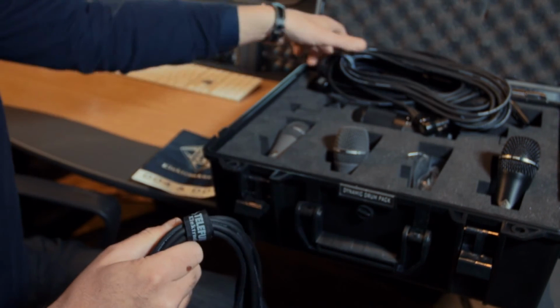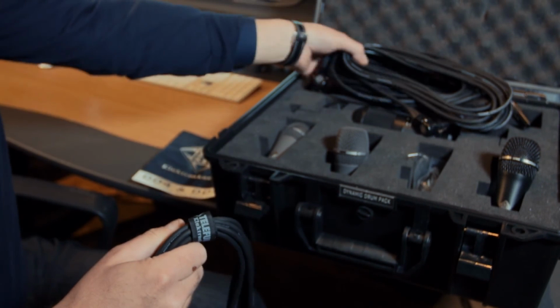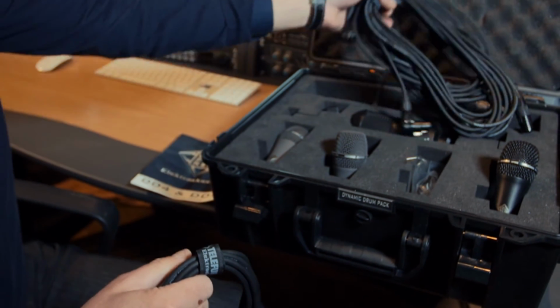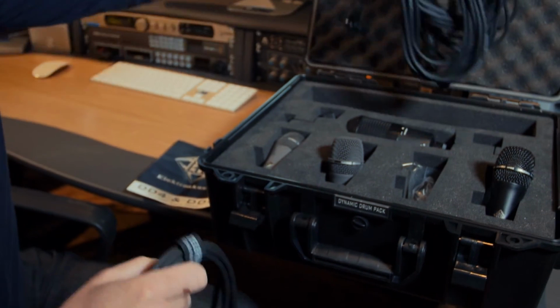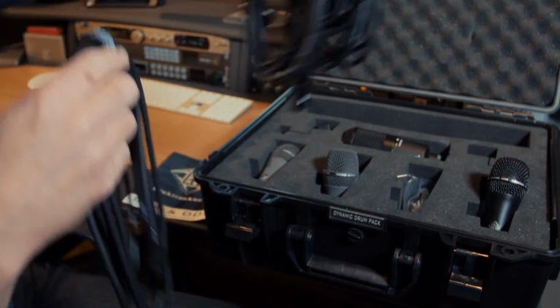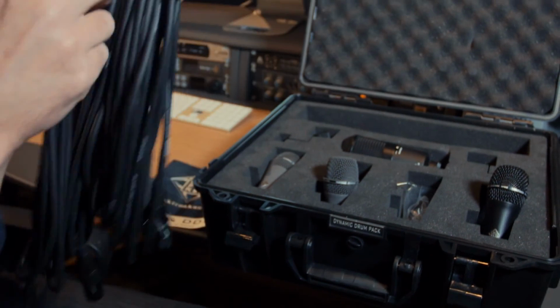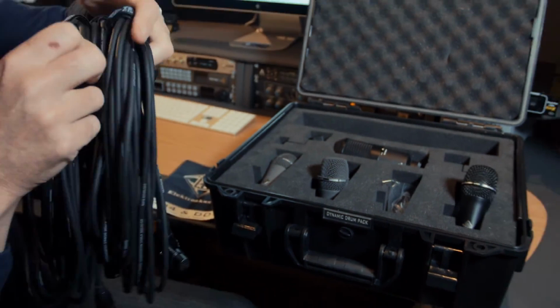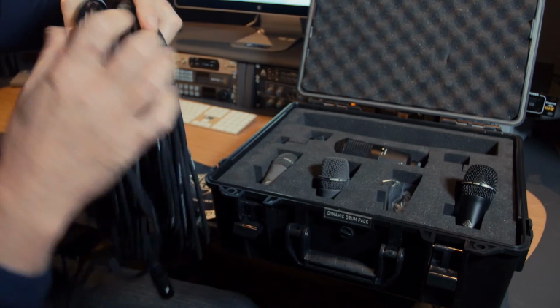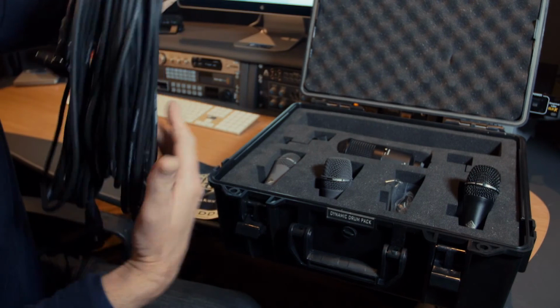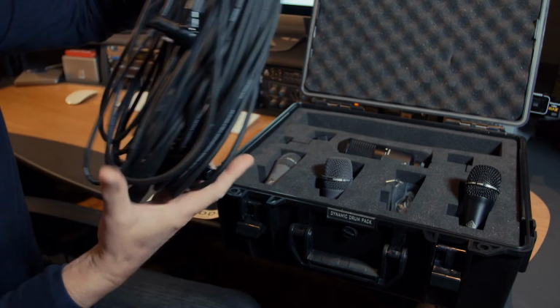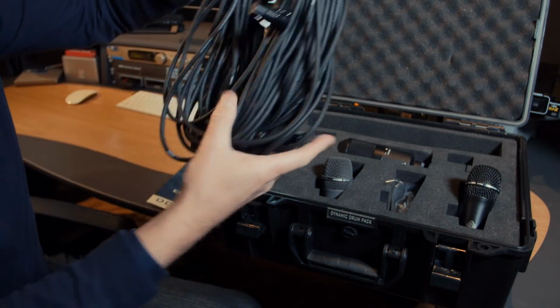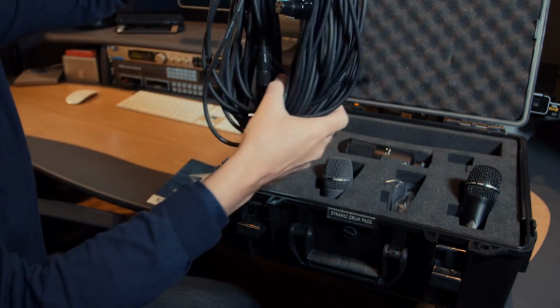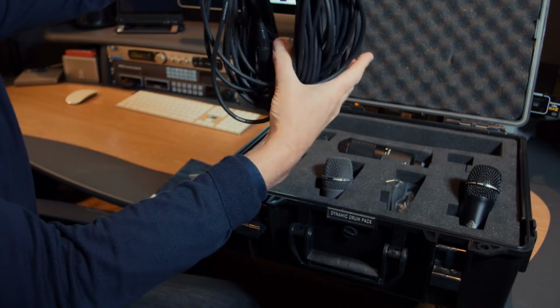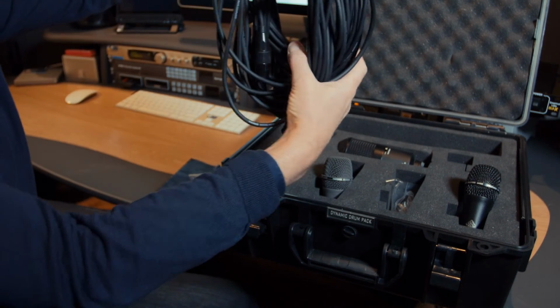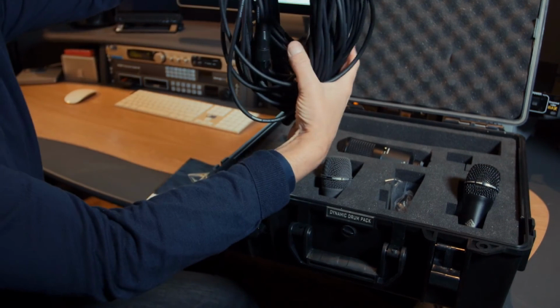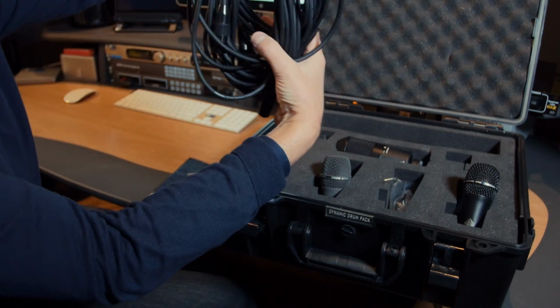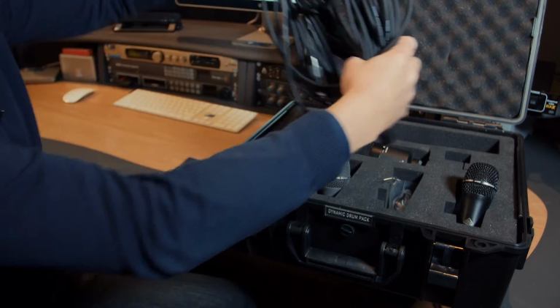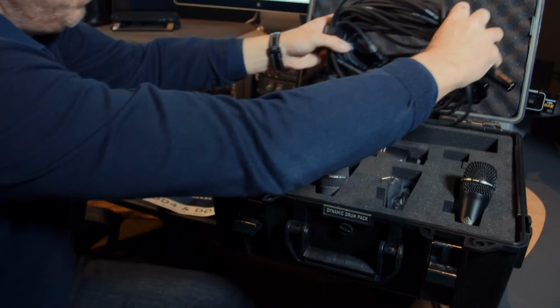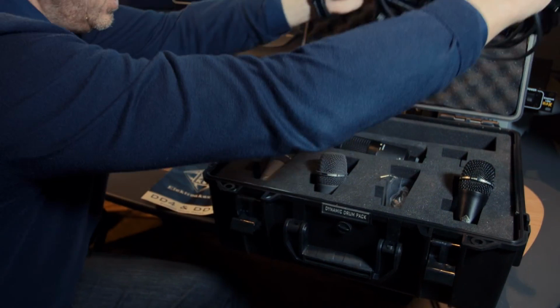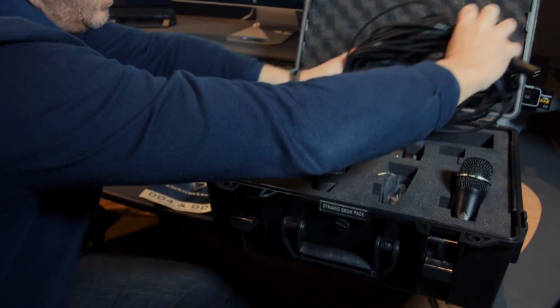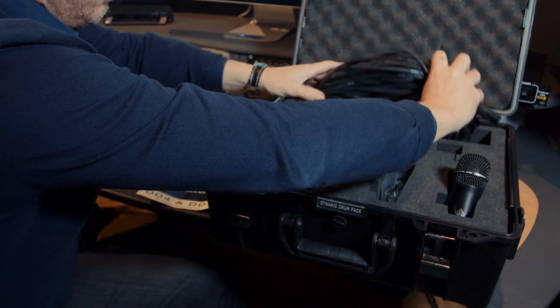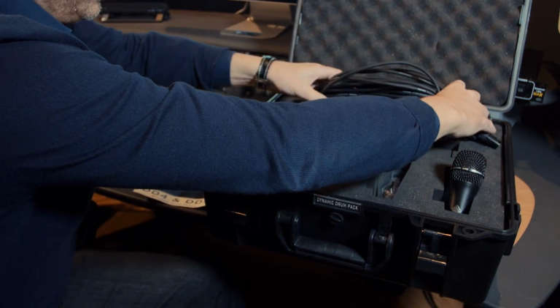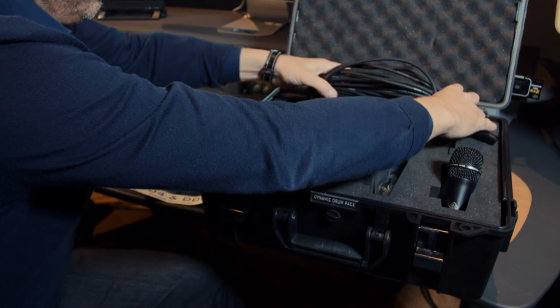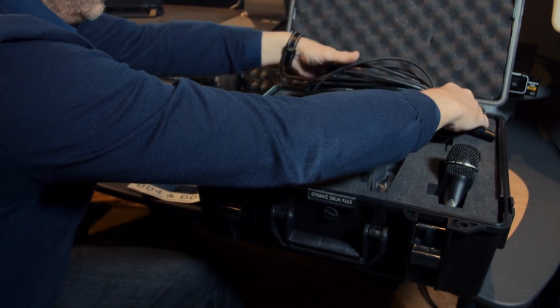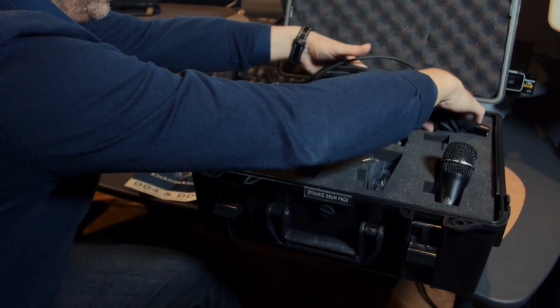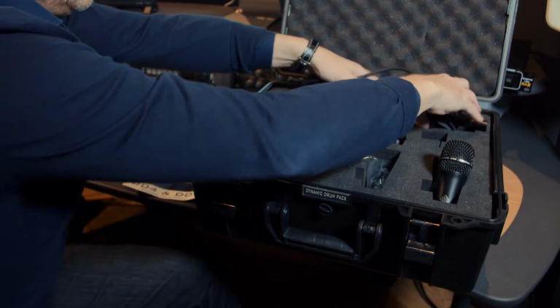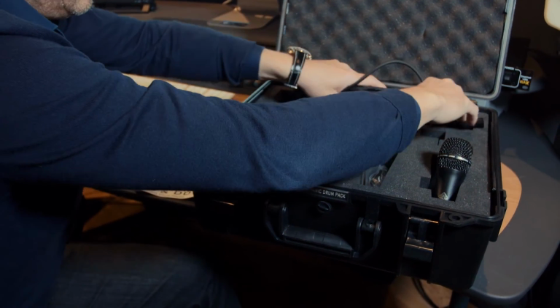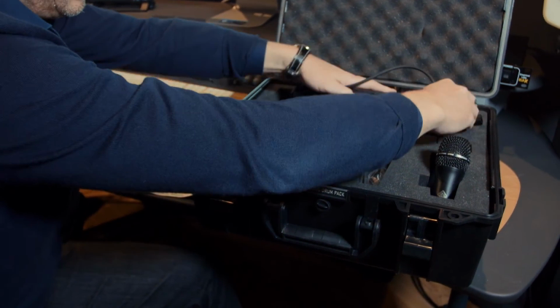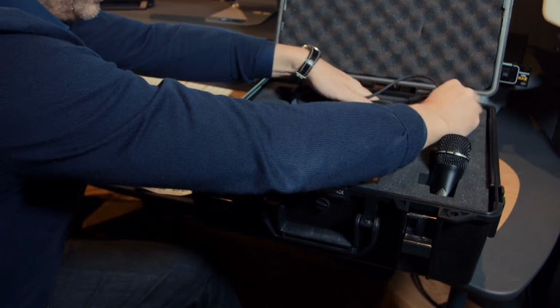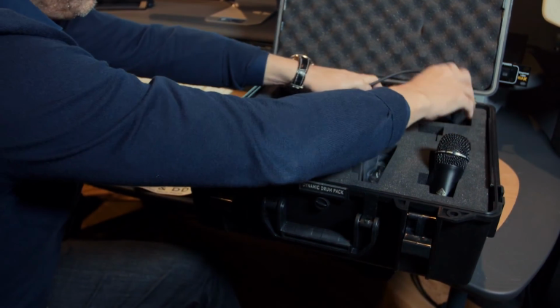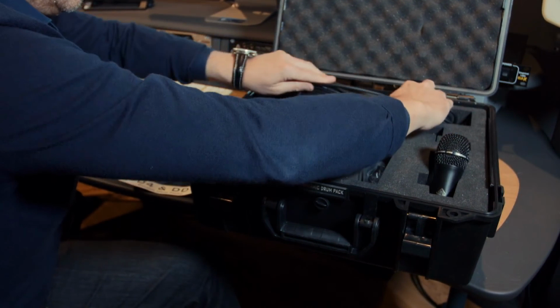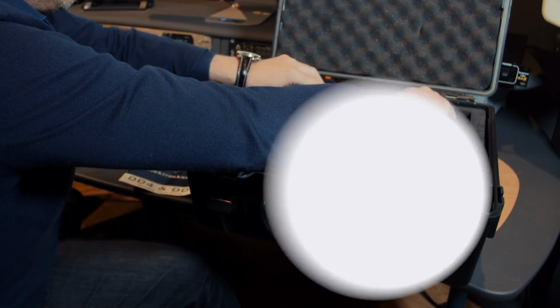So everything you need is in one box. These are pretty affordable microphone drum packs. There are some cheaper ones out there, but the quality you get with these for the money is outstanding. Highly recommended.